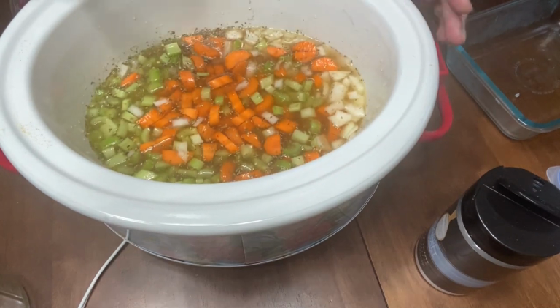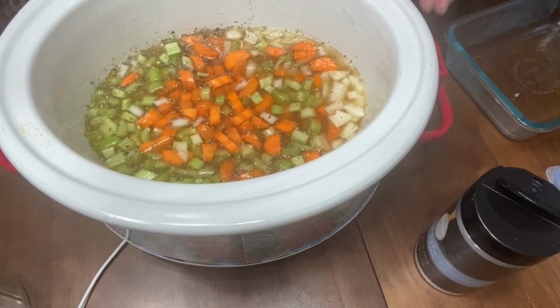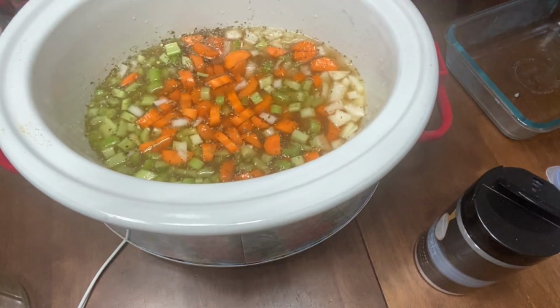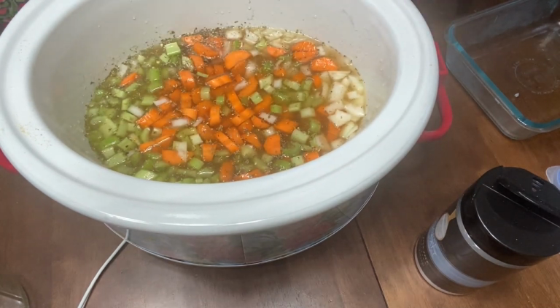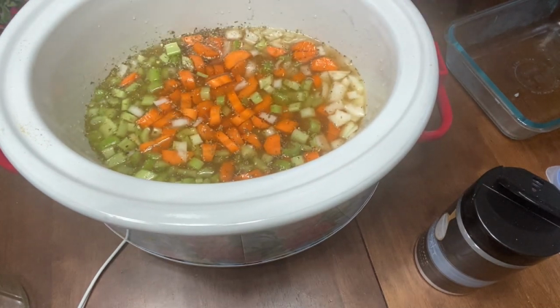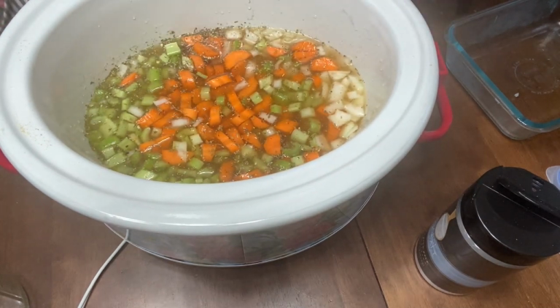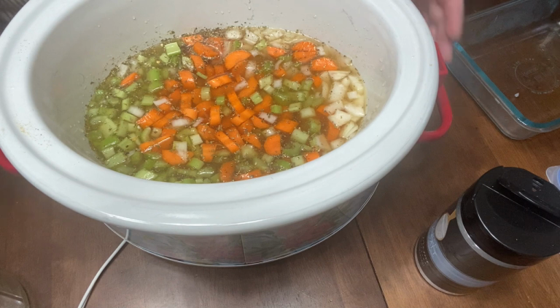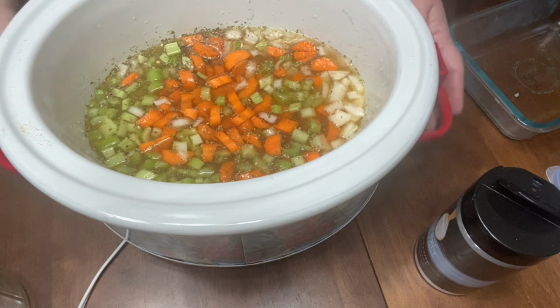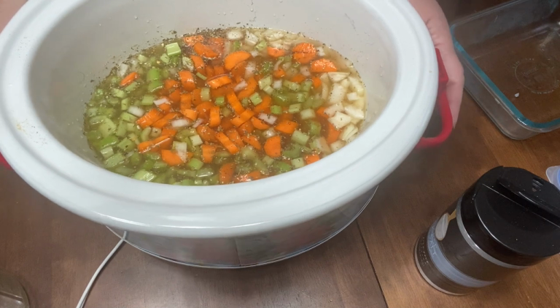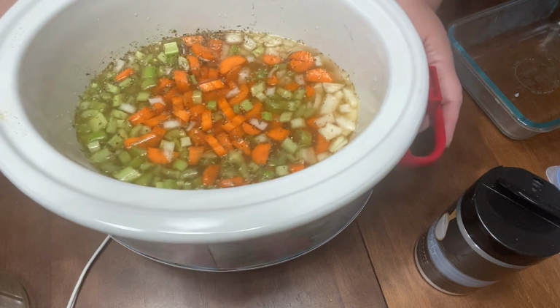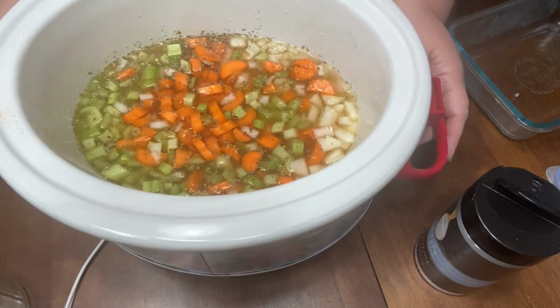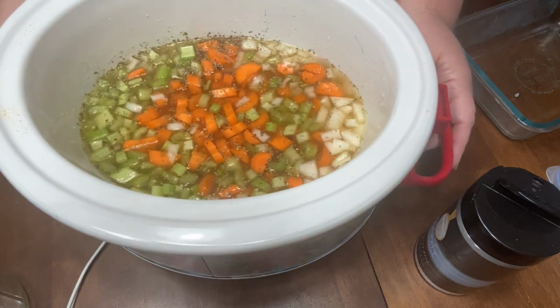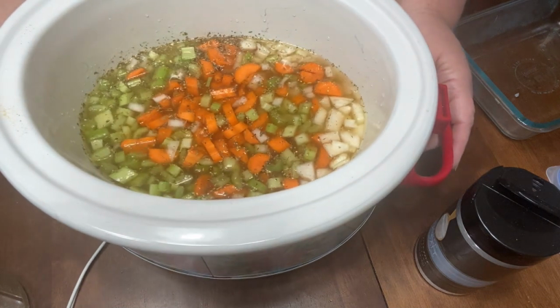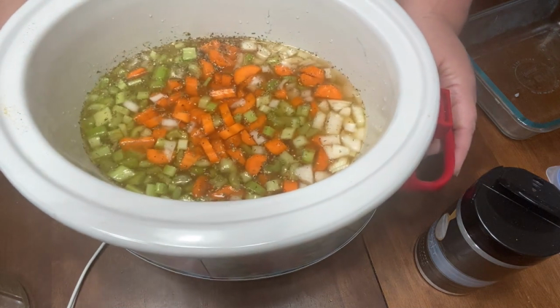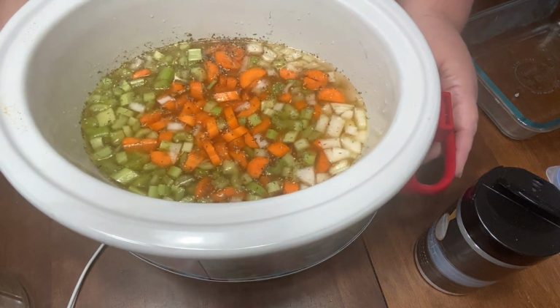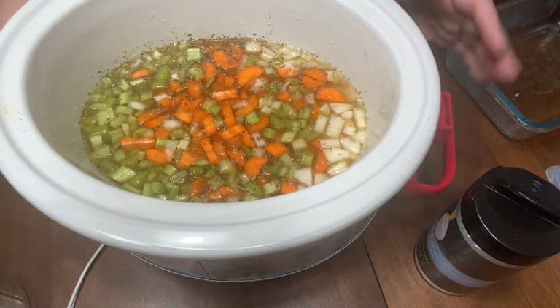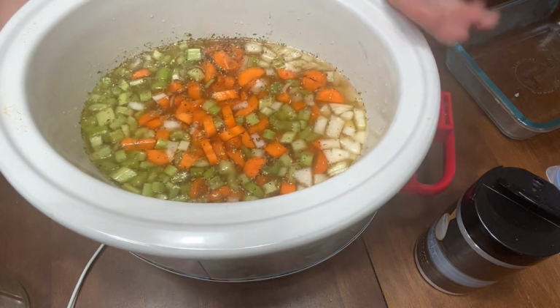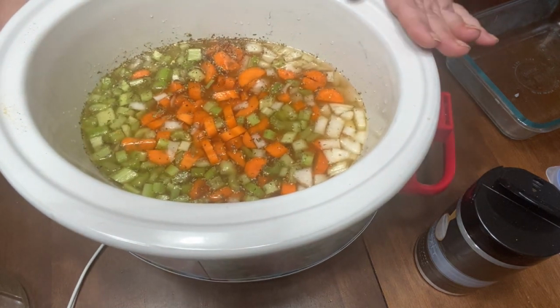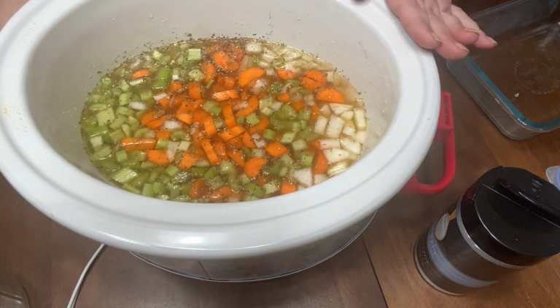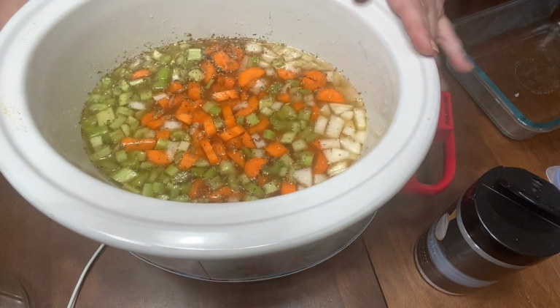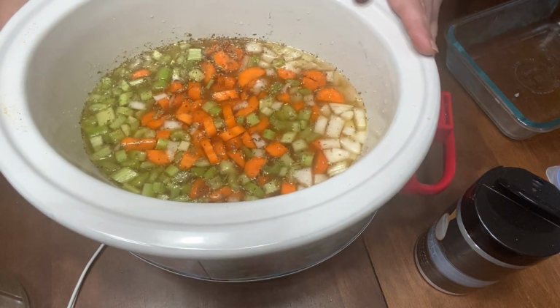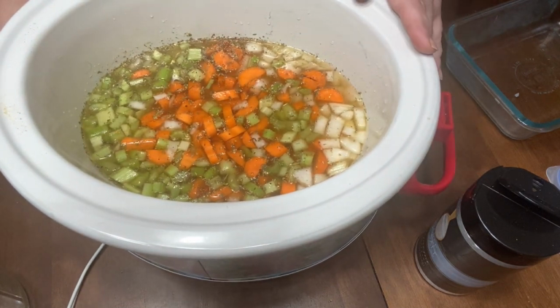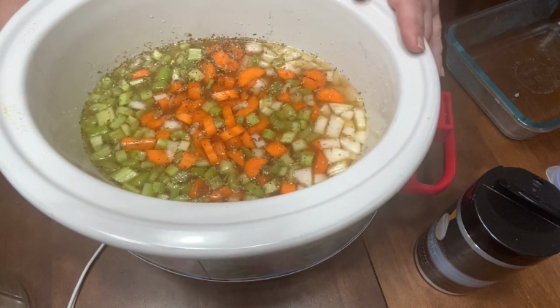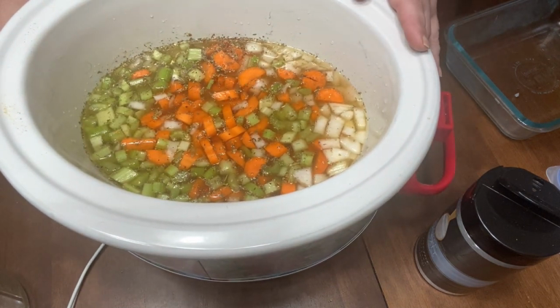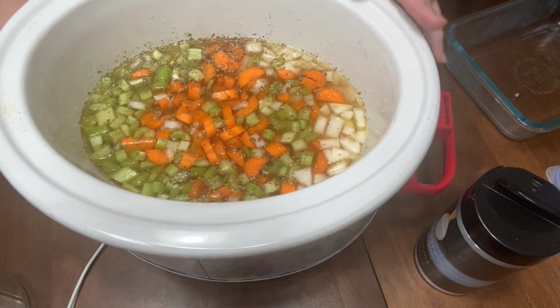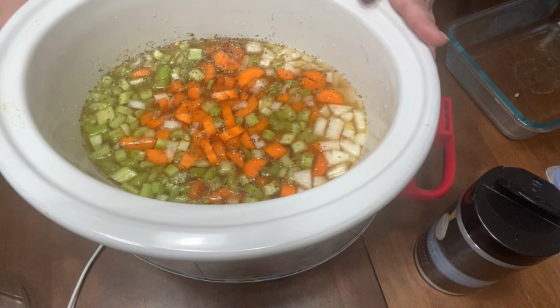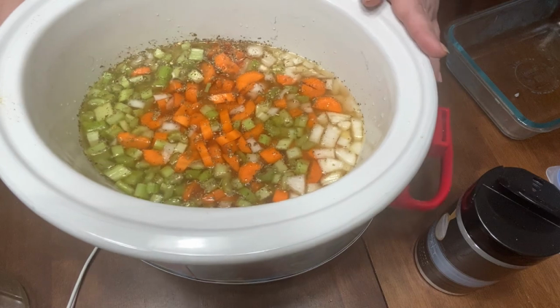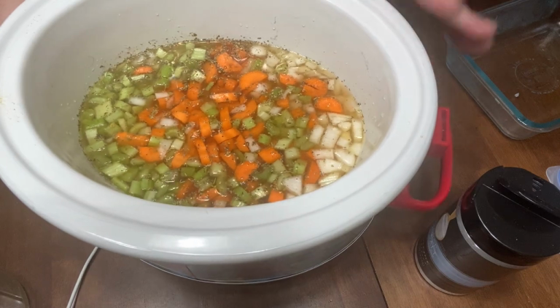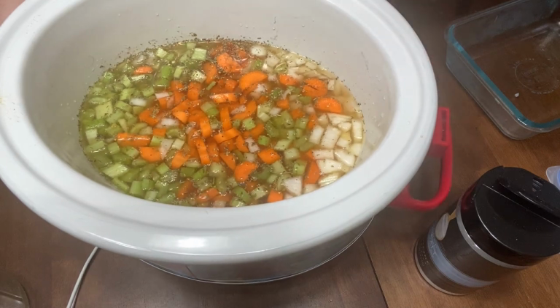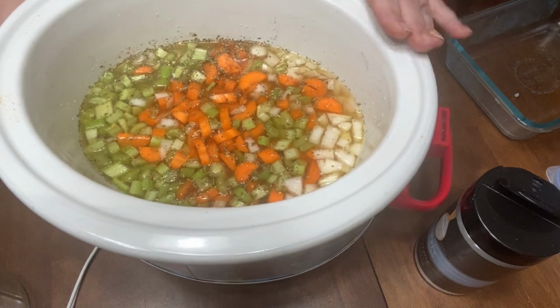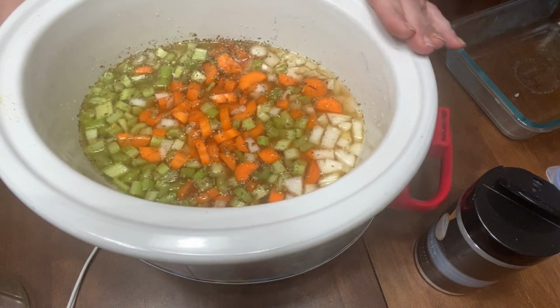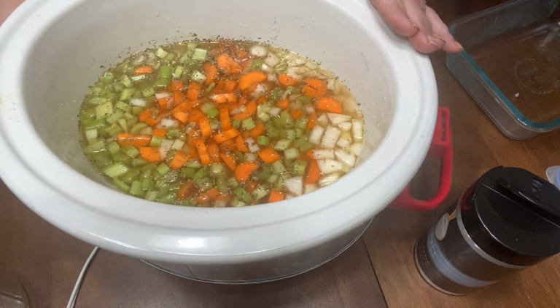I'm going to put the lid on and let that go for about four hours on high, then we'll come back and check it after that.